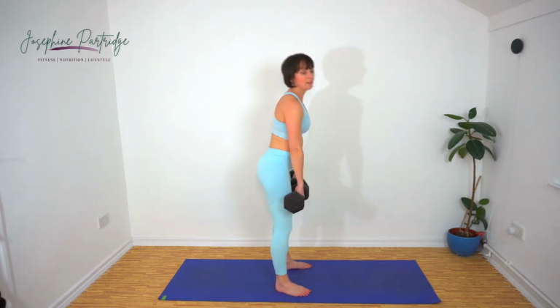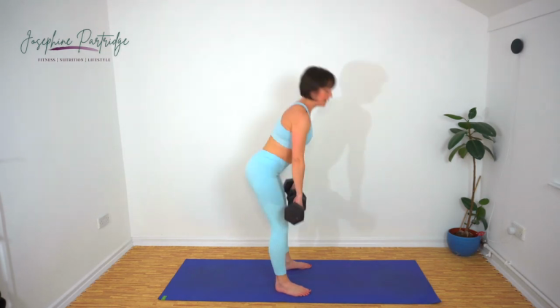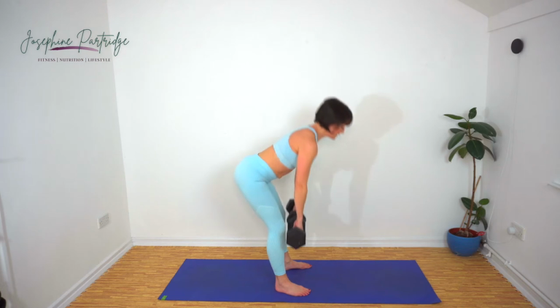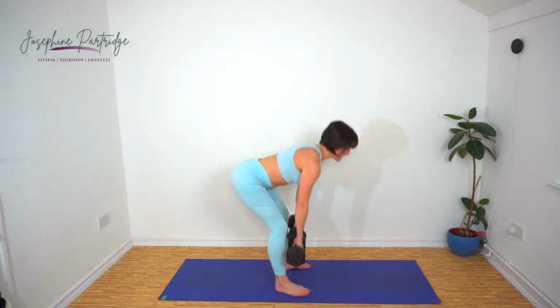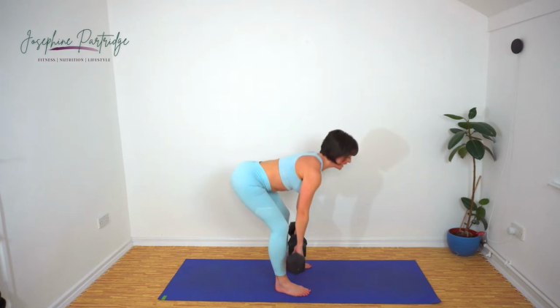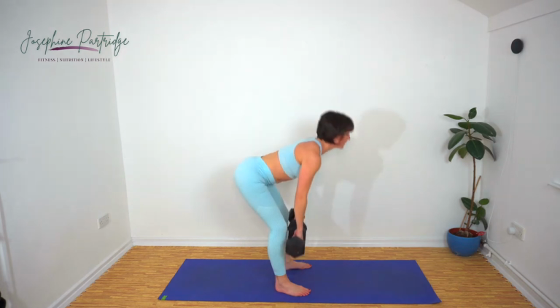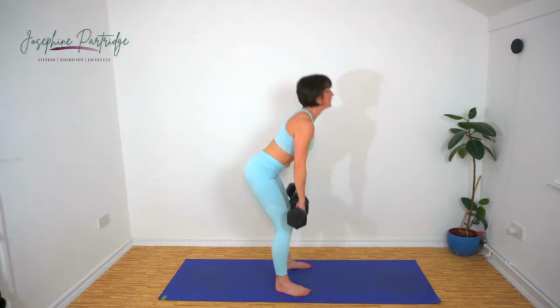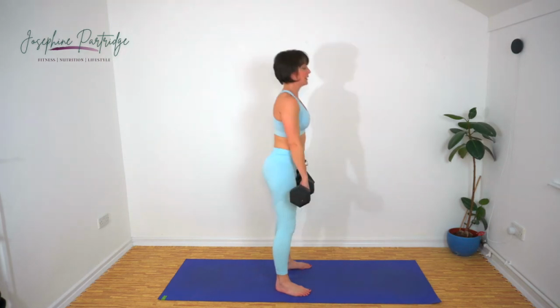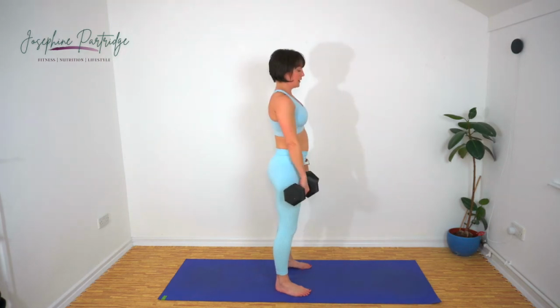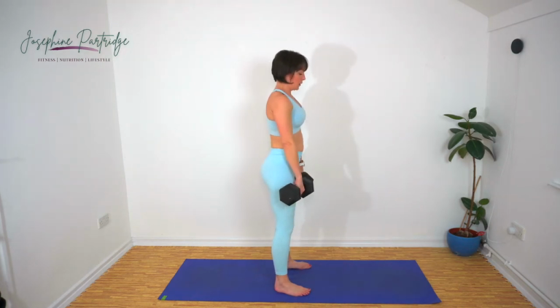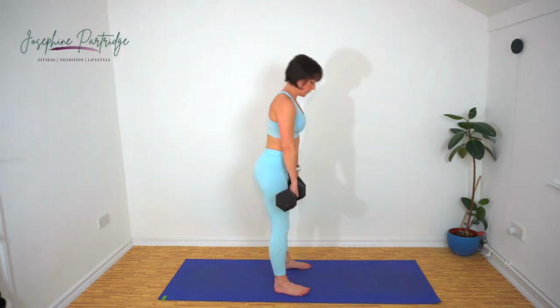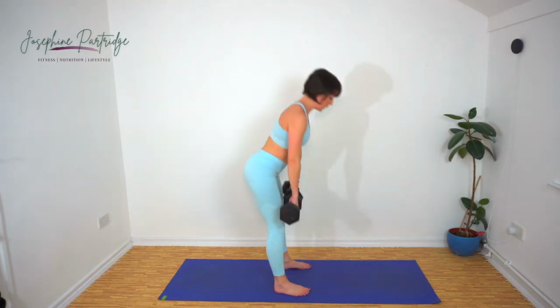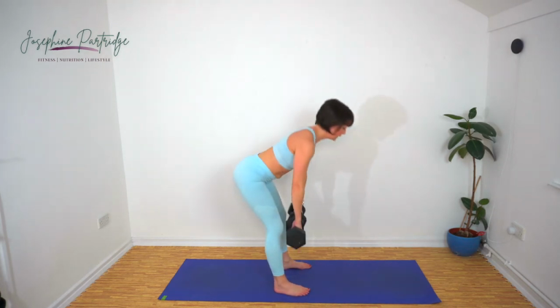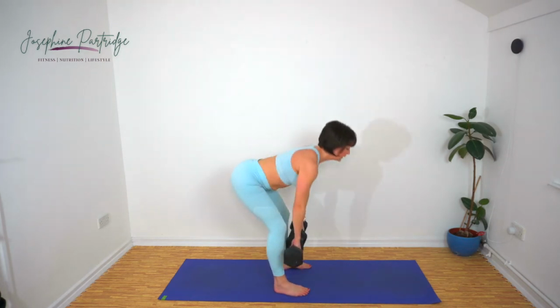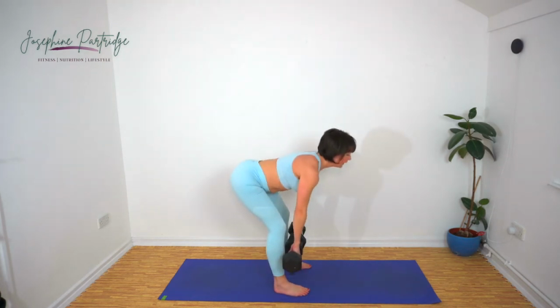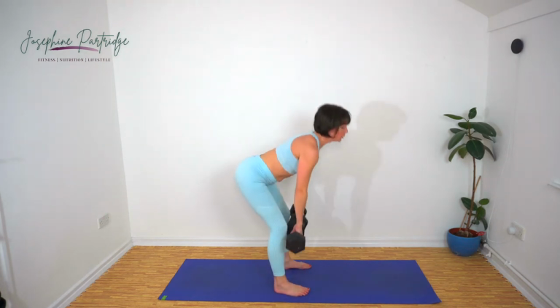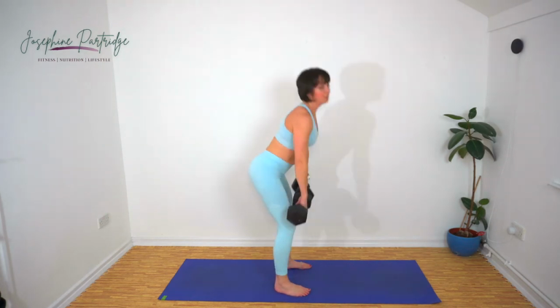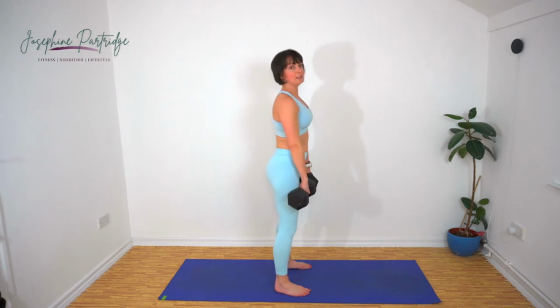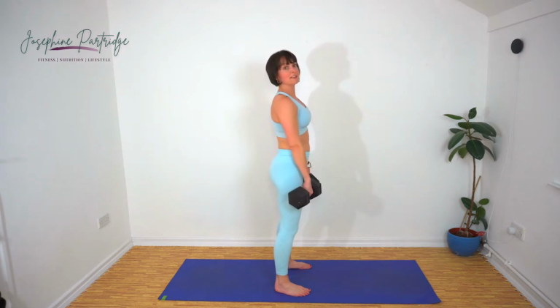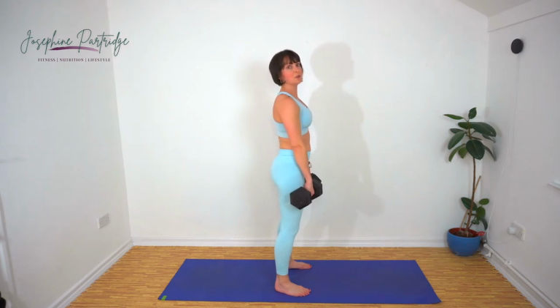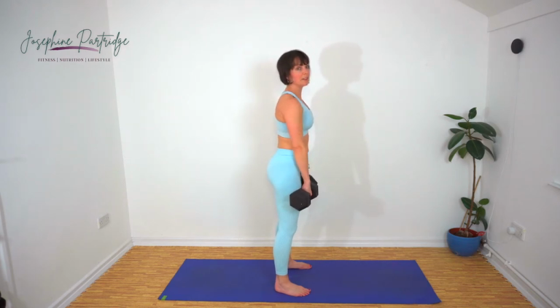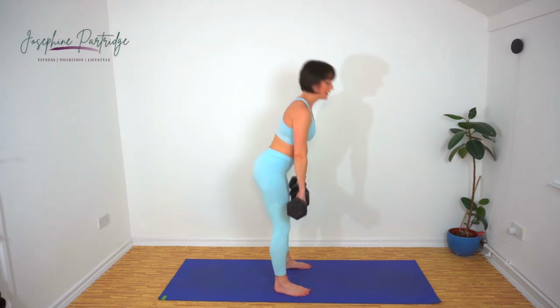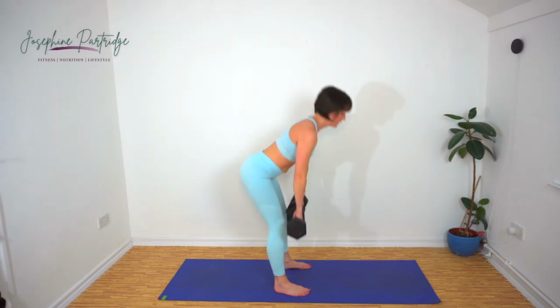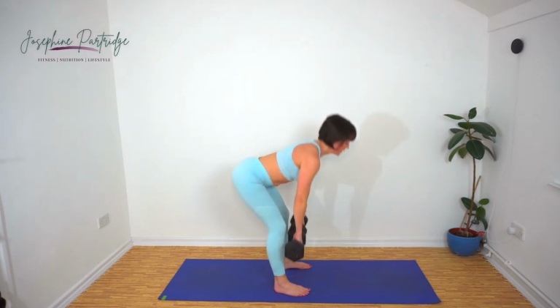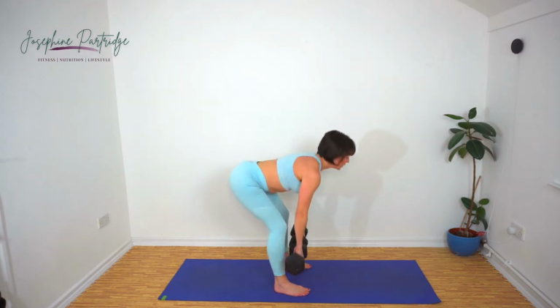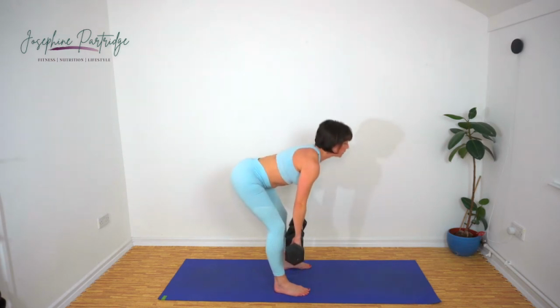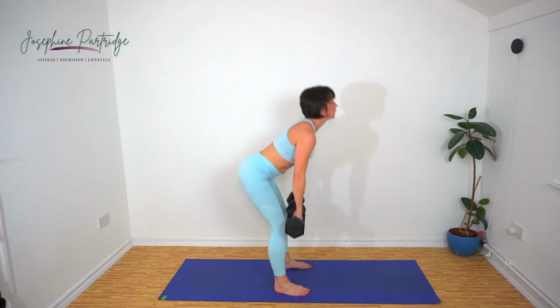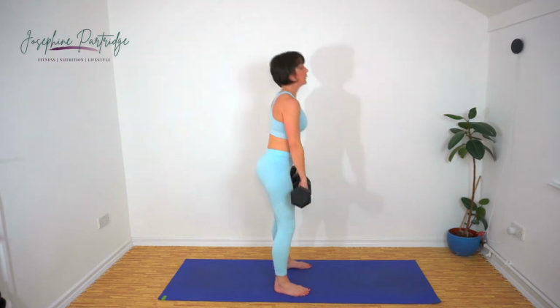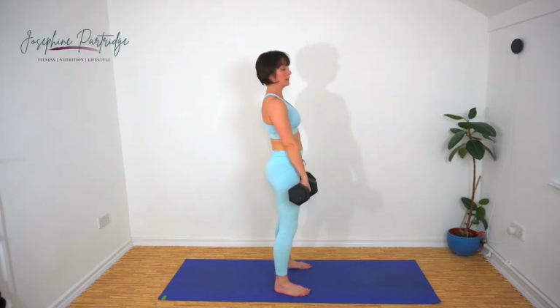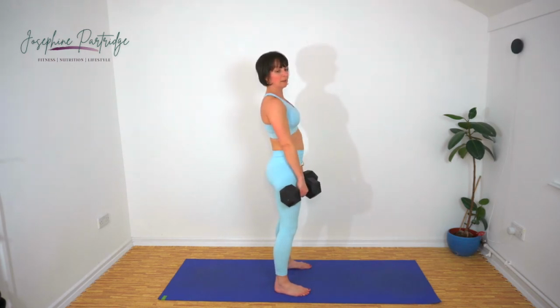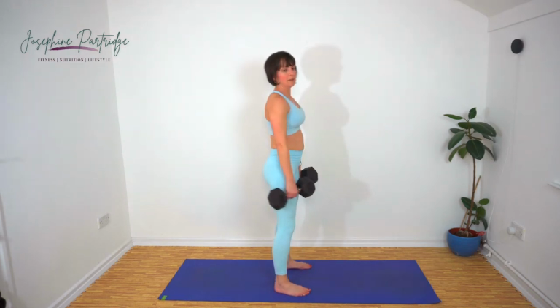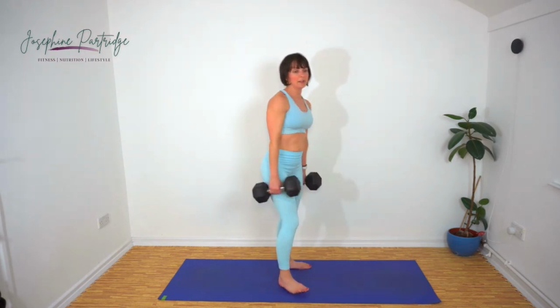Well done. Ten seconds left. And you want to have your feet facing forward for this.